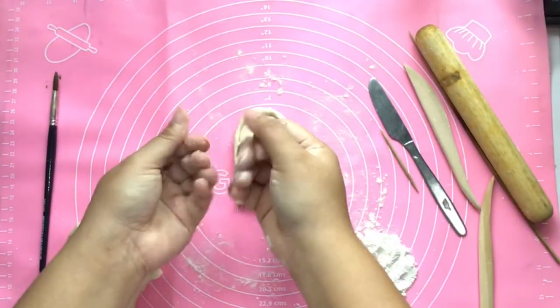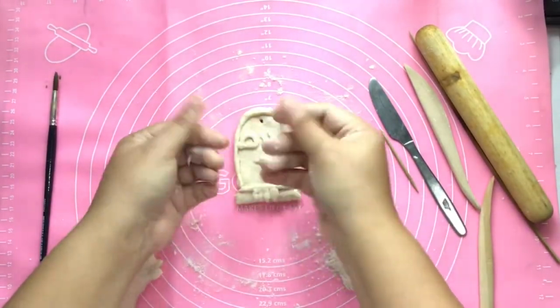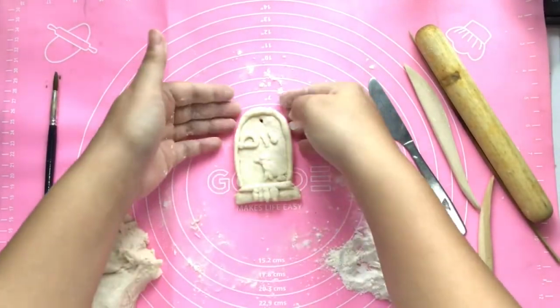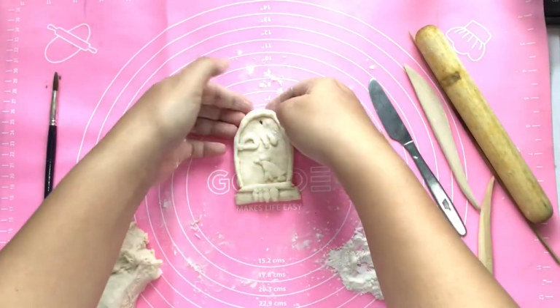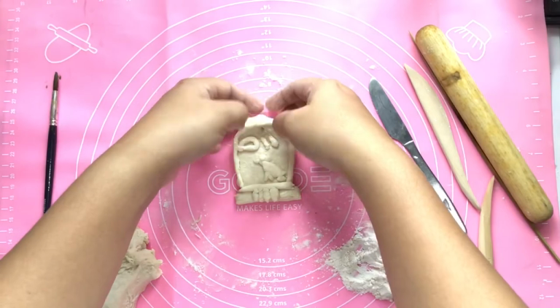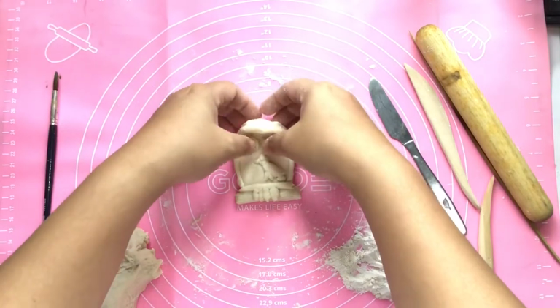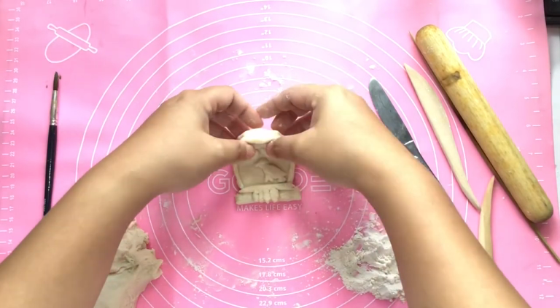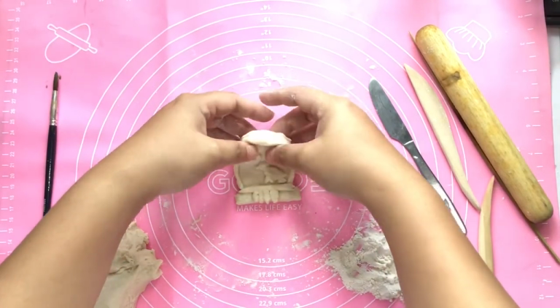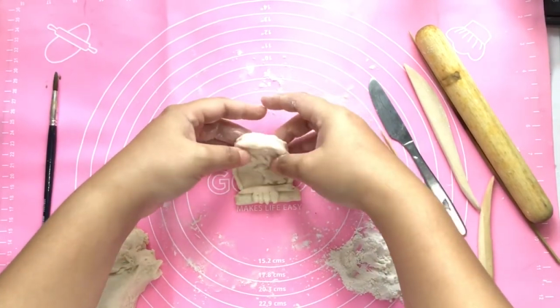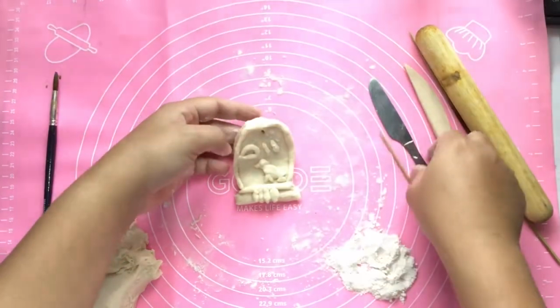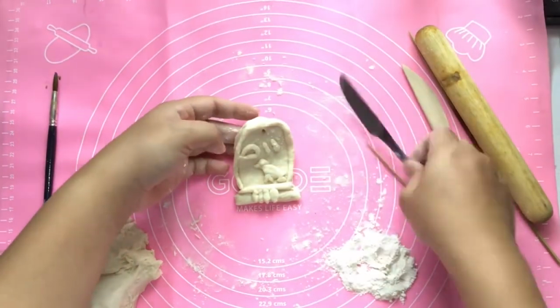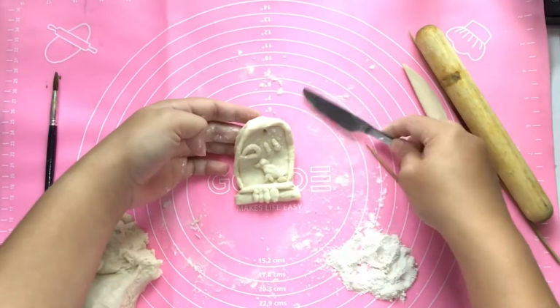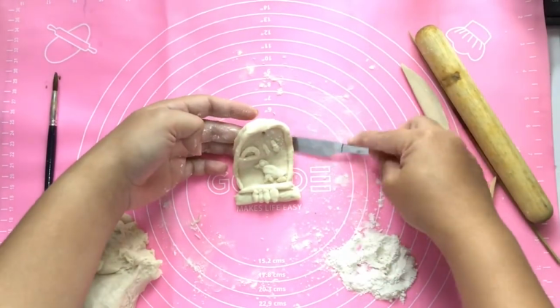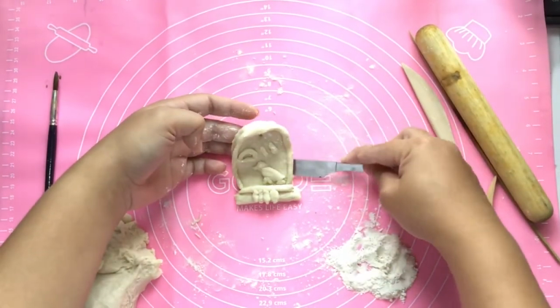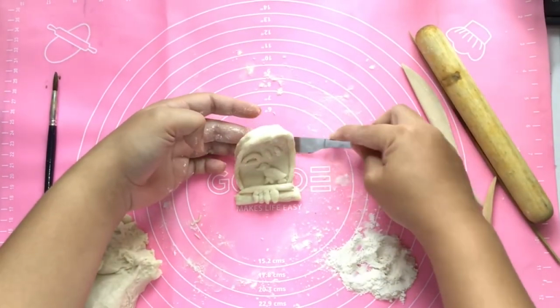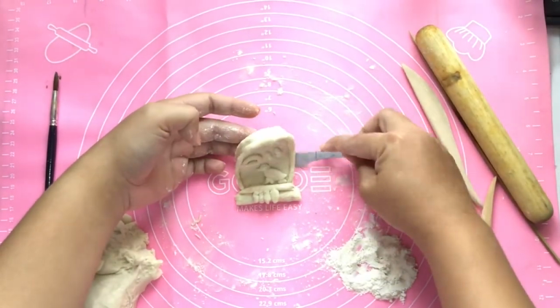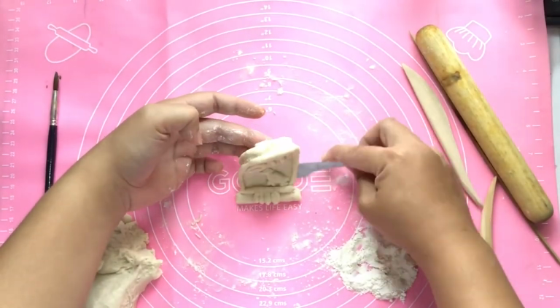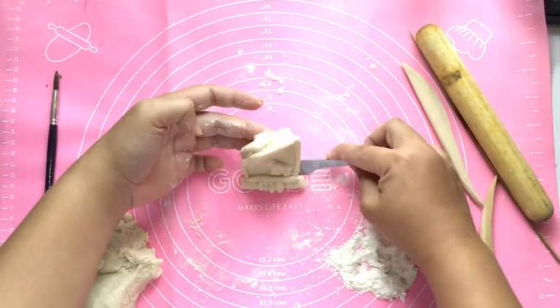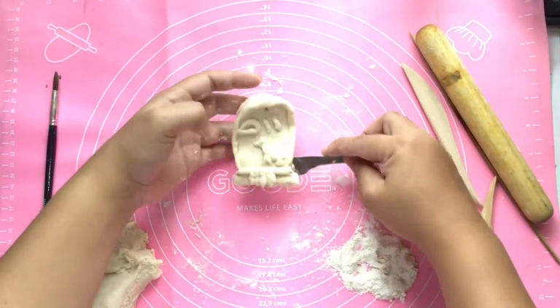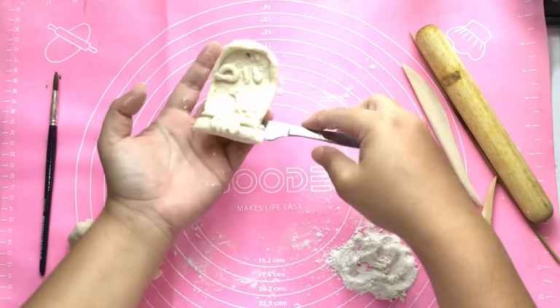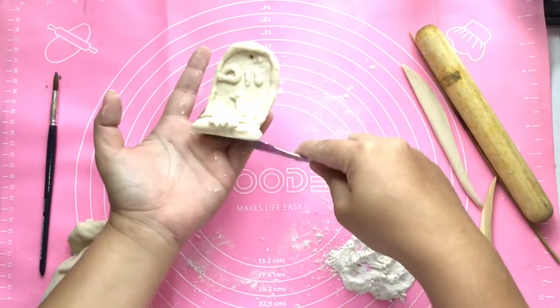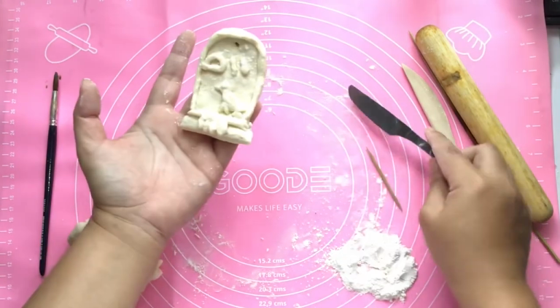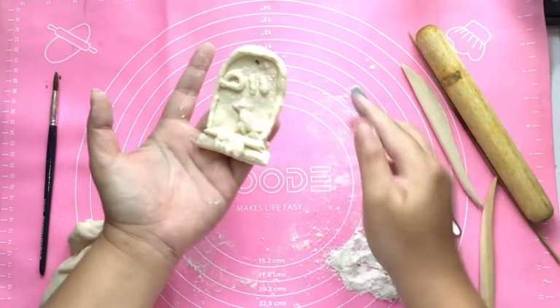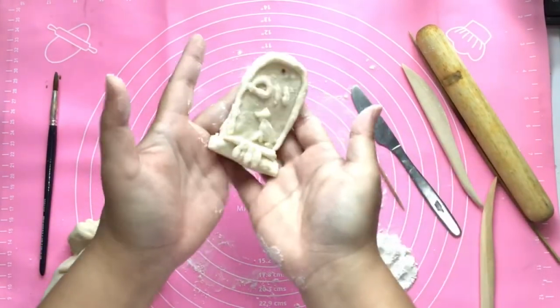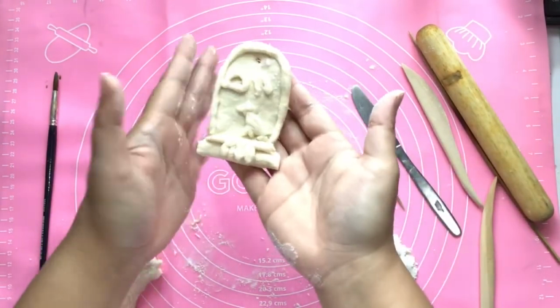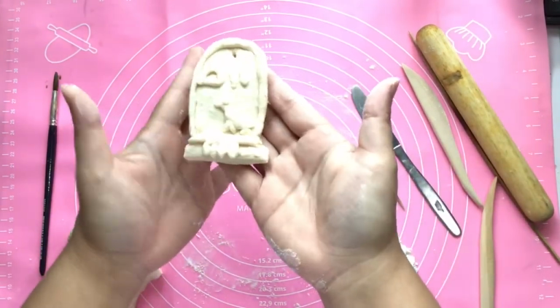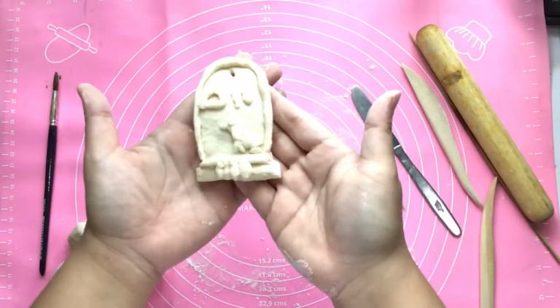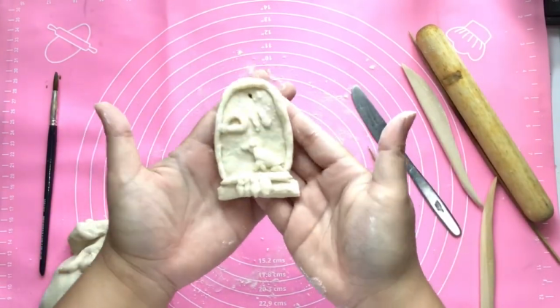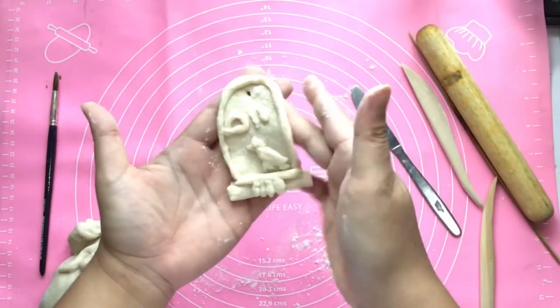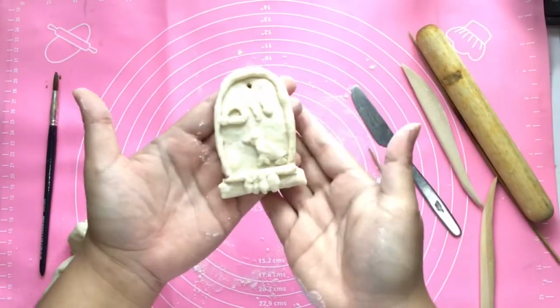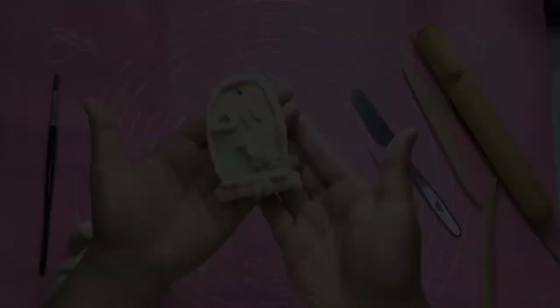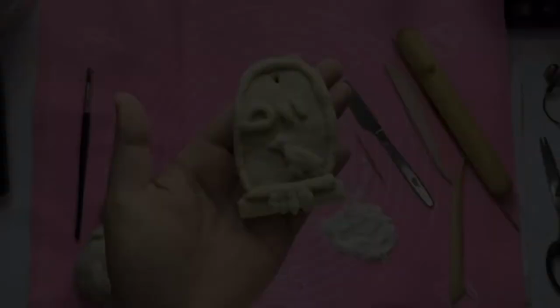Your Egyptian cartouche is done. When you lift it up from the ground, make sure you do it gently. You can use flour in your hands or ceramic tools to help you lift up the clay.